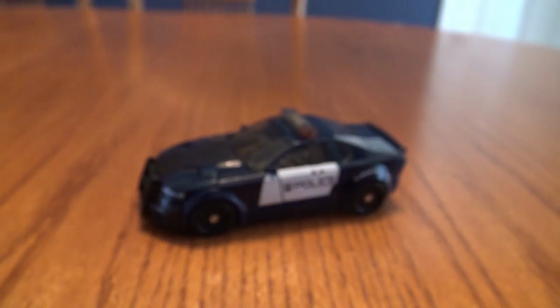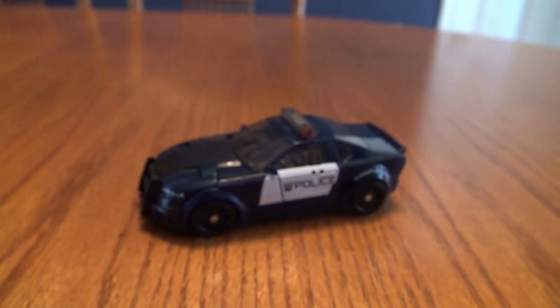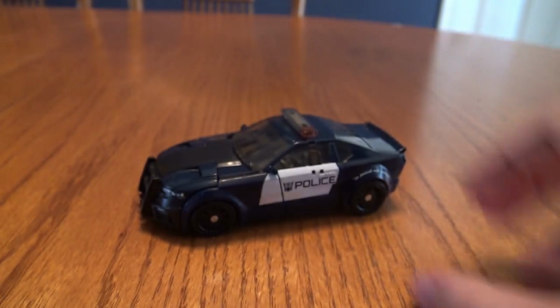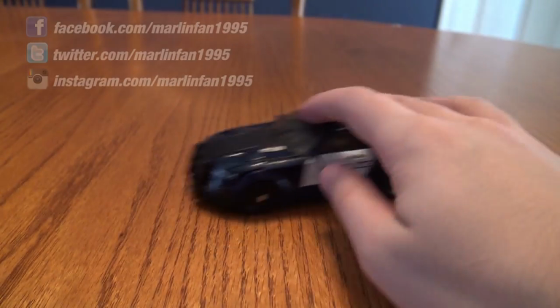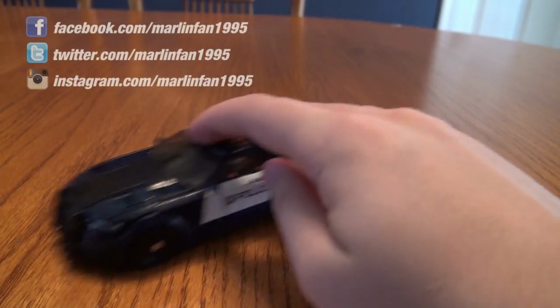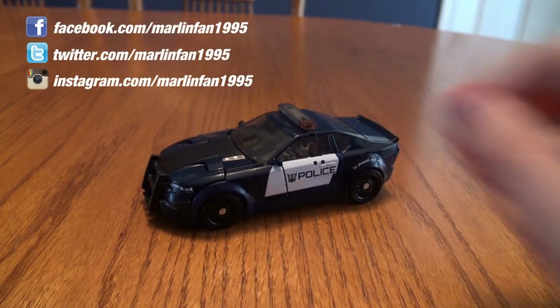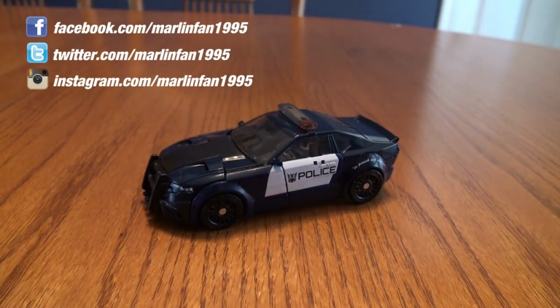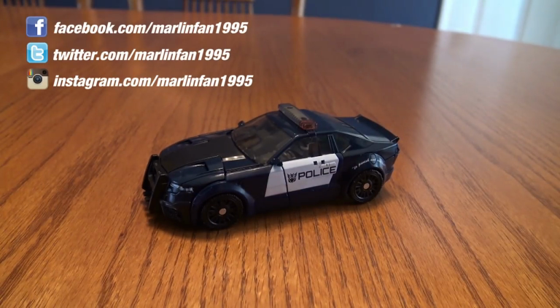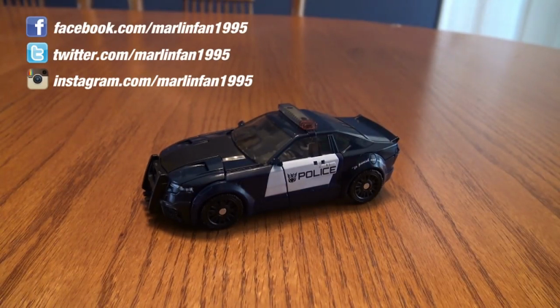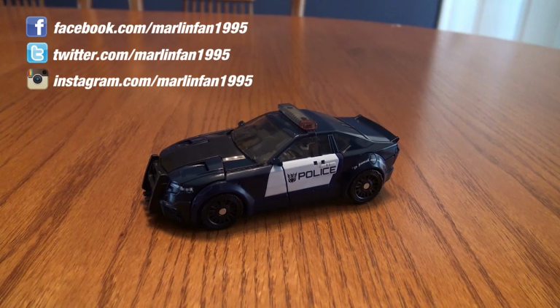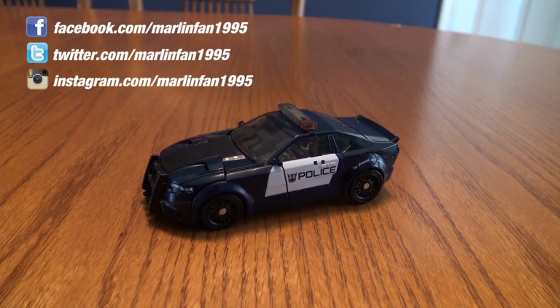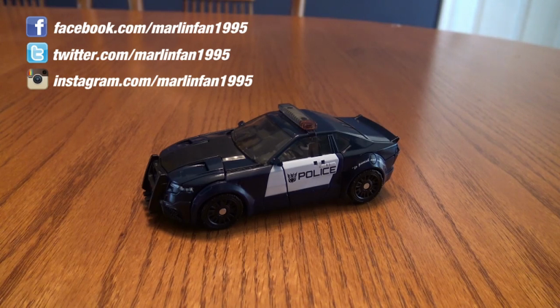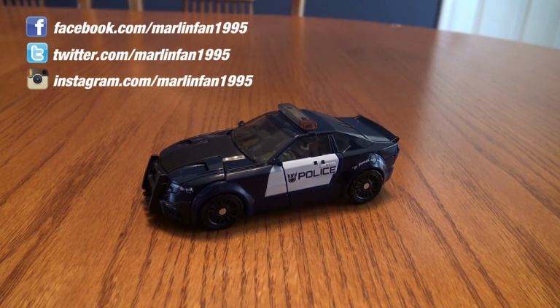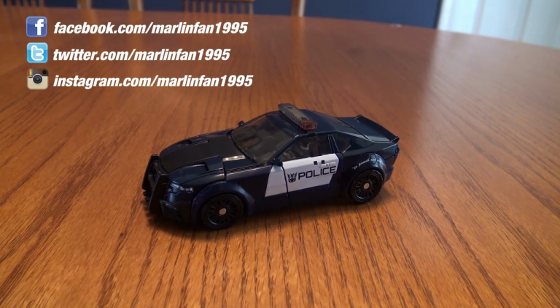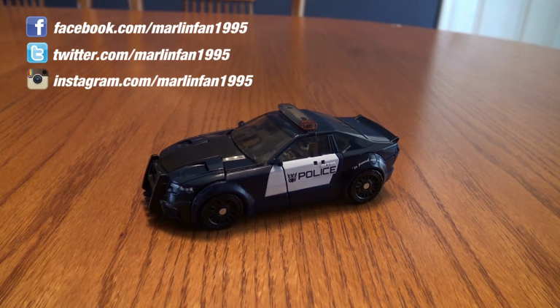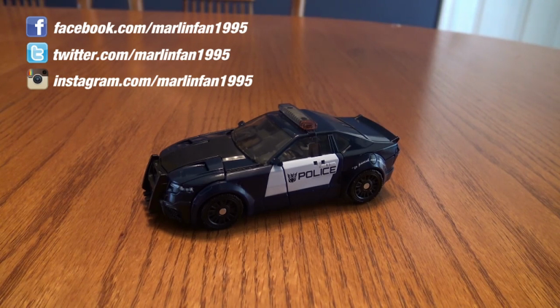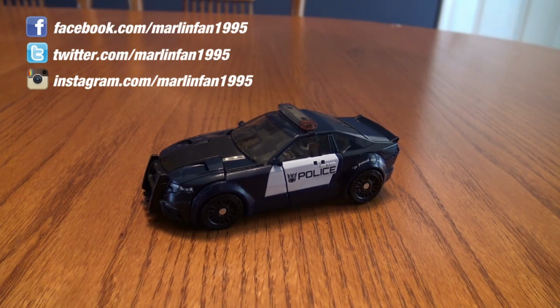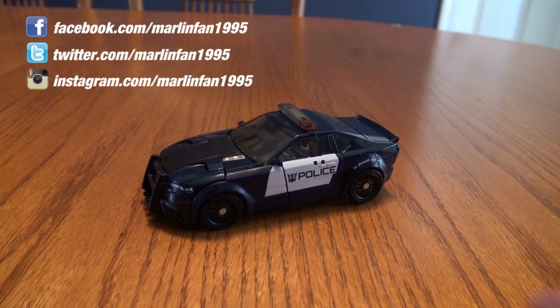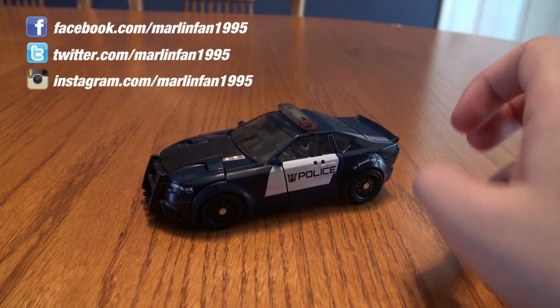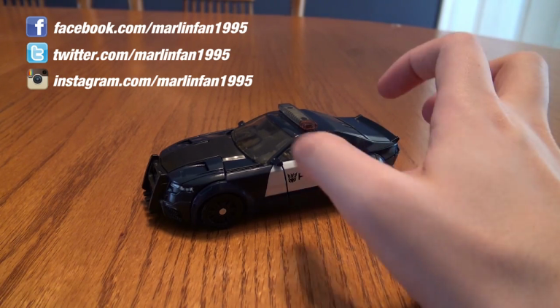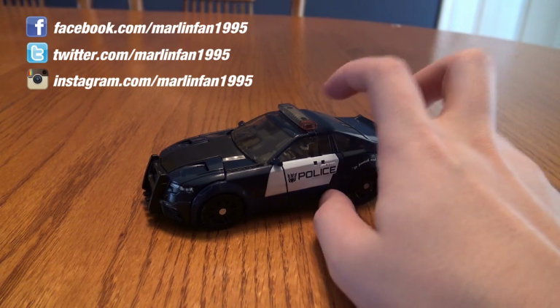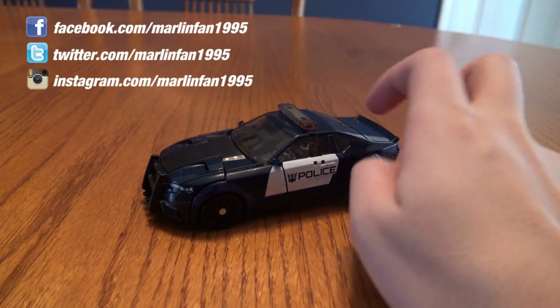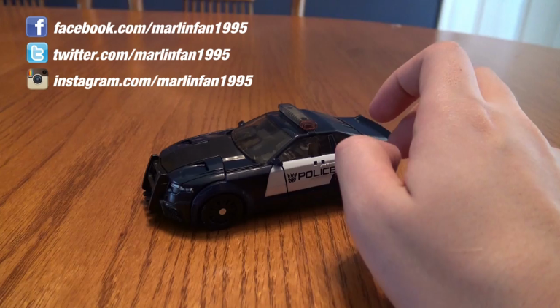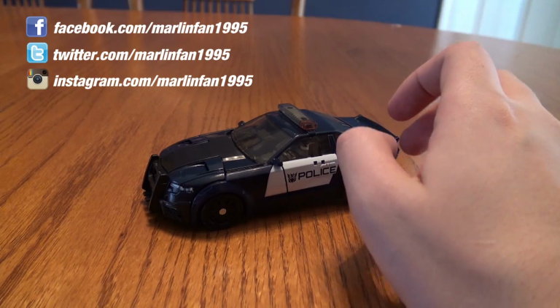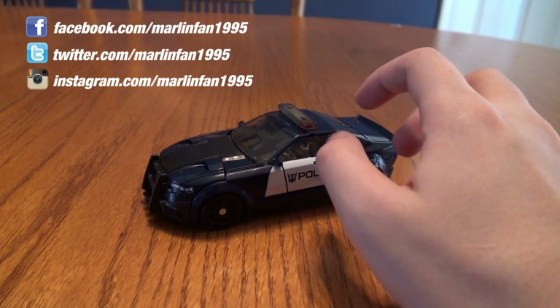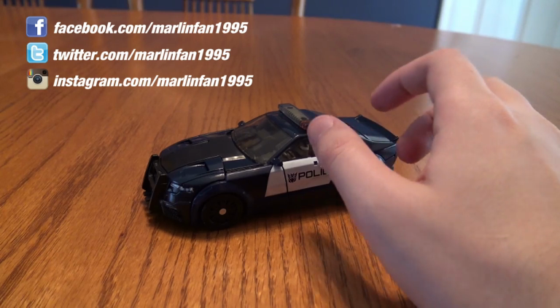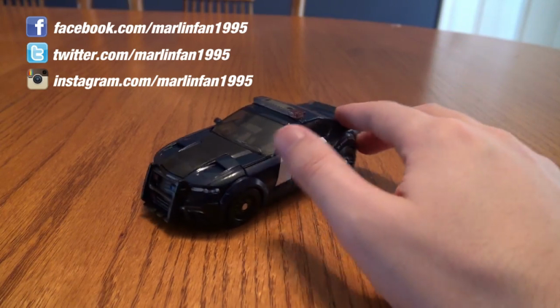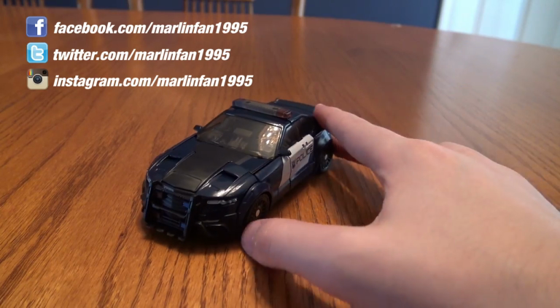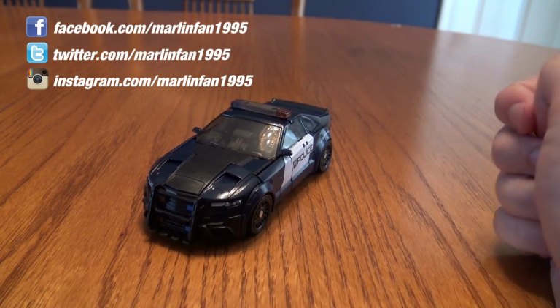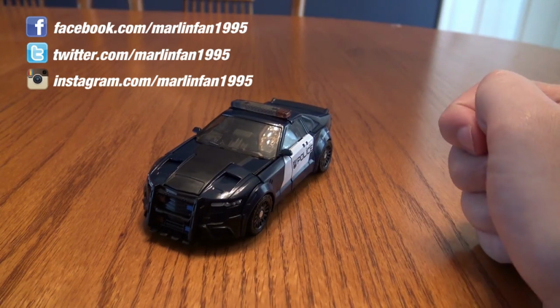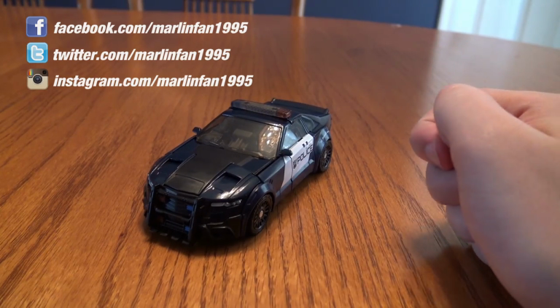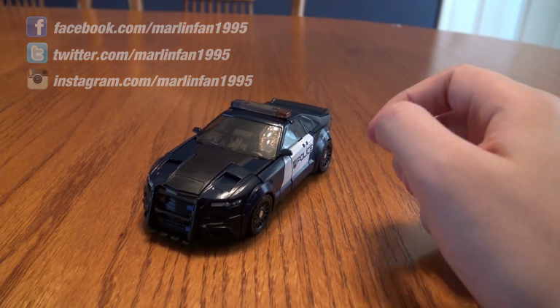Pretty cool figure — it rolls too. So yeah, that would just about do it for this video. Awesome that I was able to find some stuff today. Until next time, I'm Mike — see you guys.